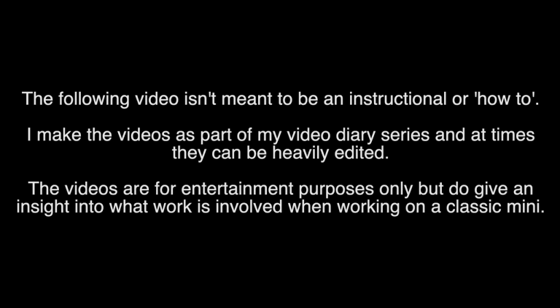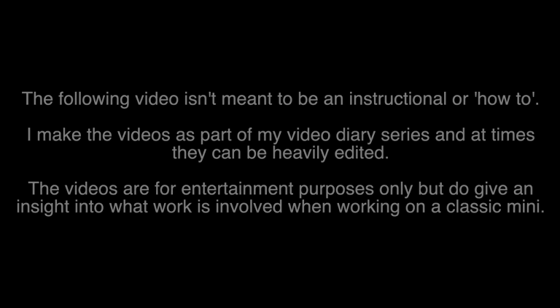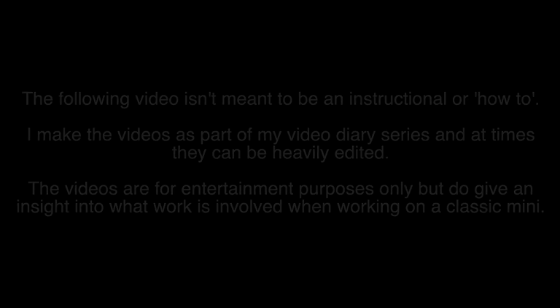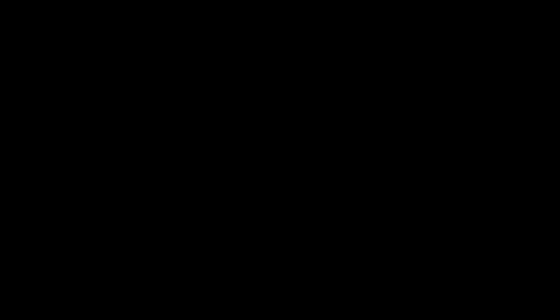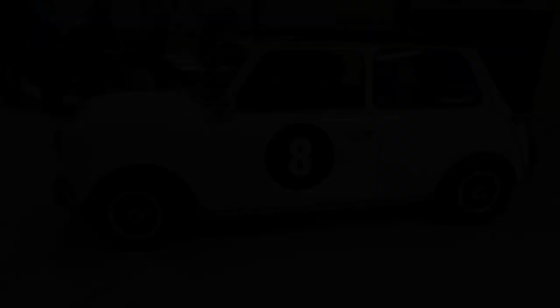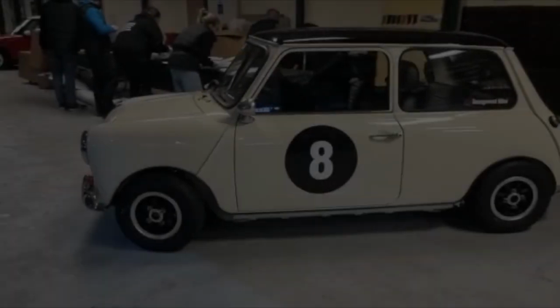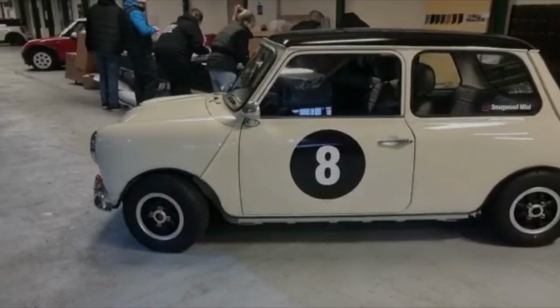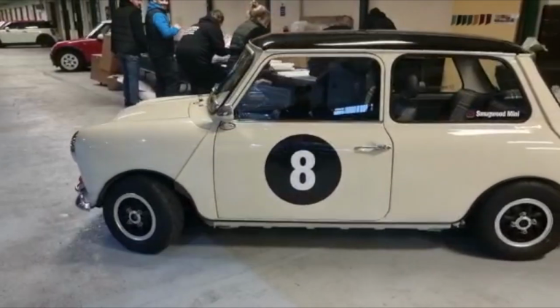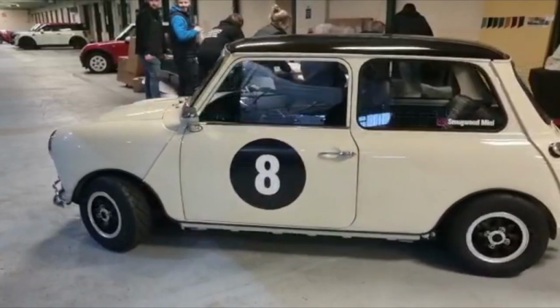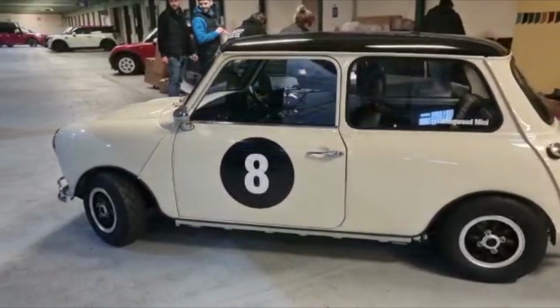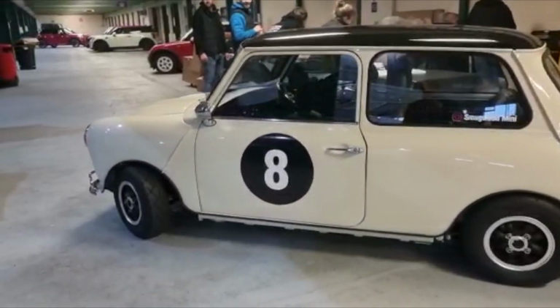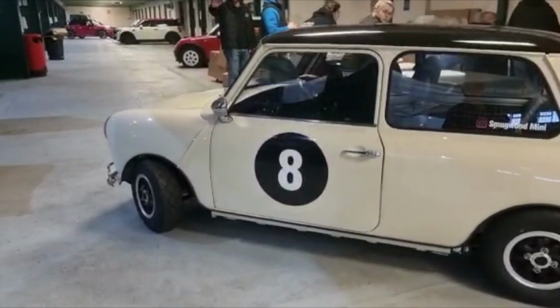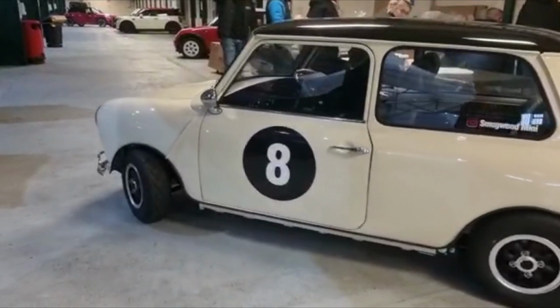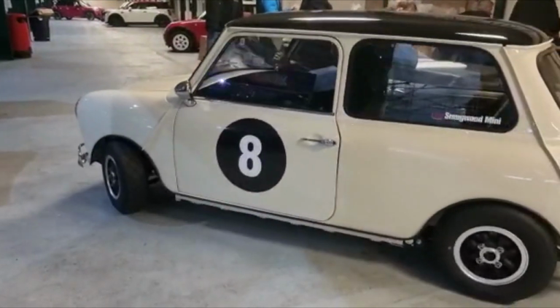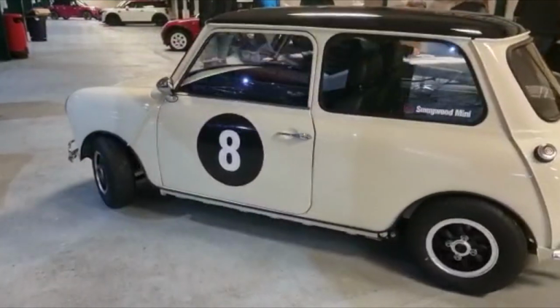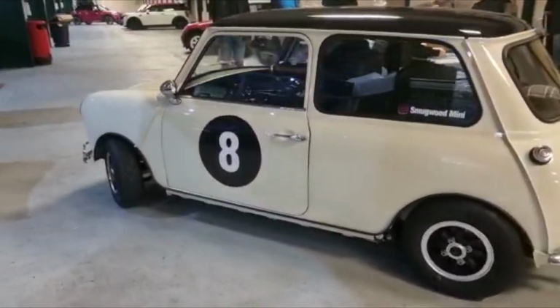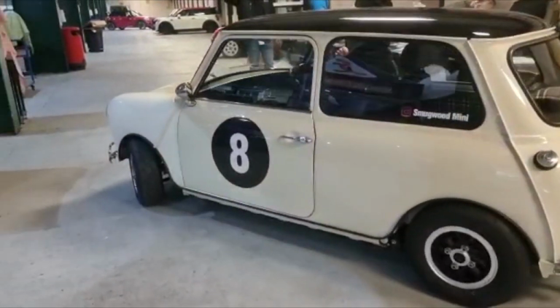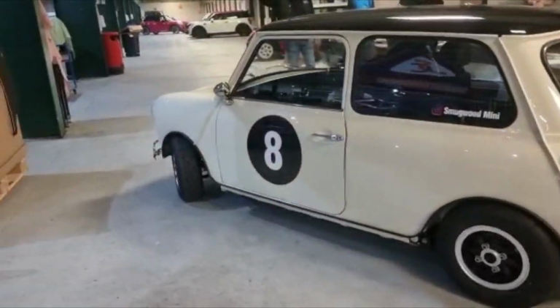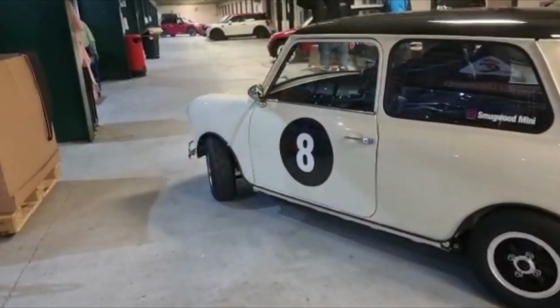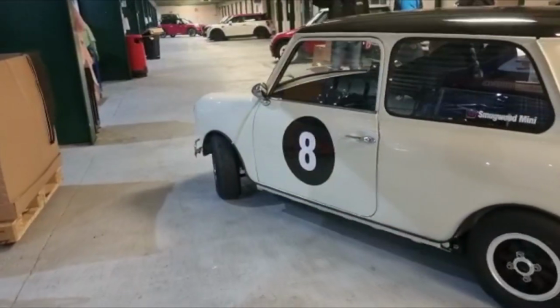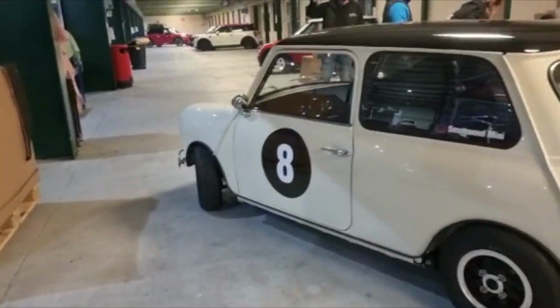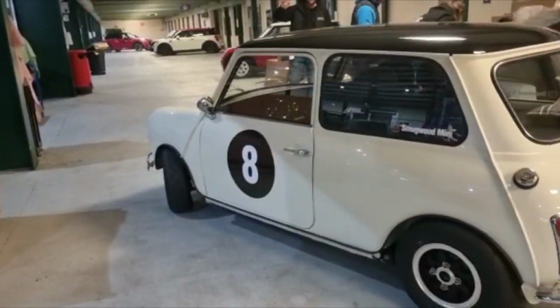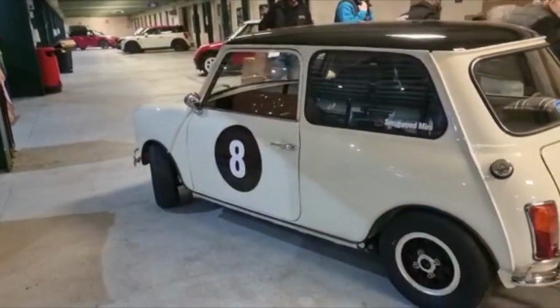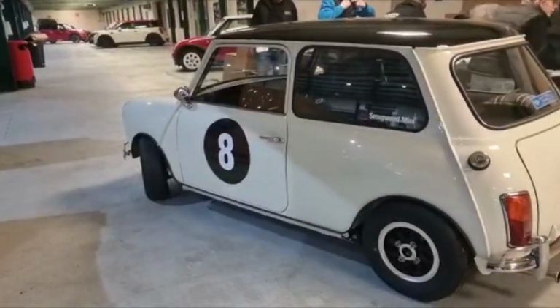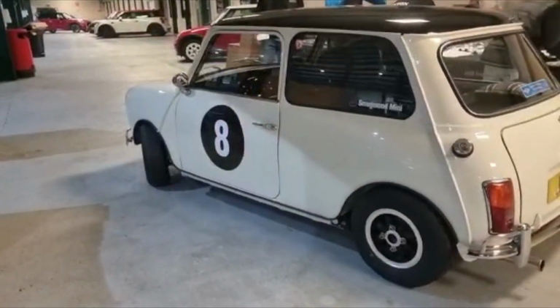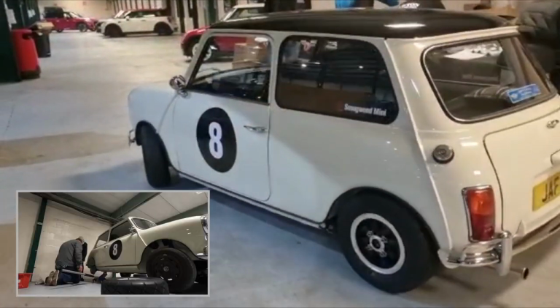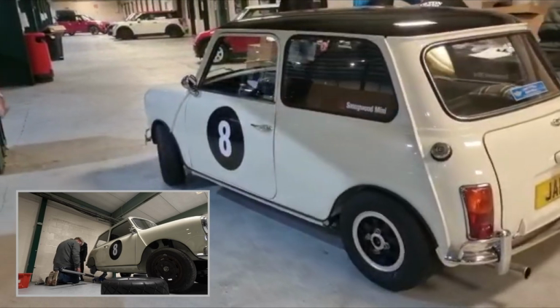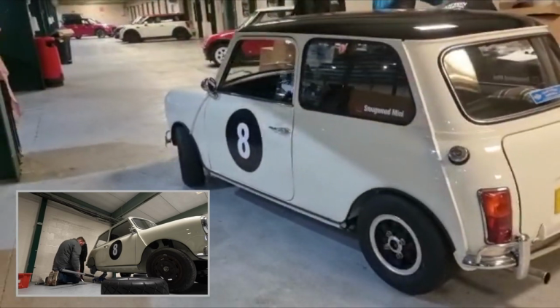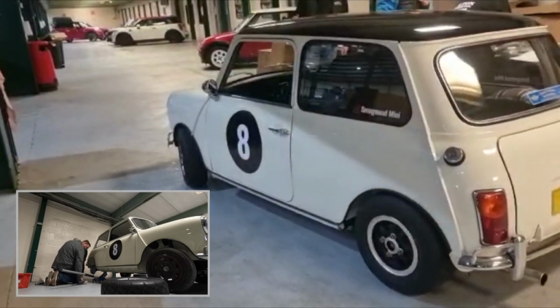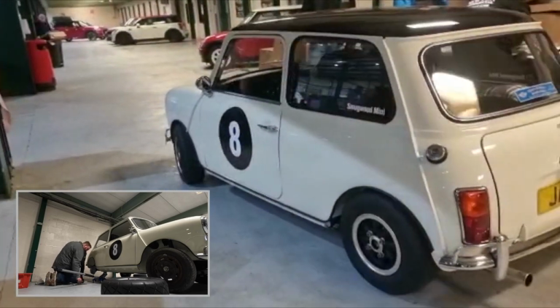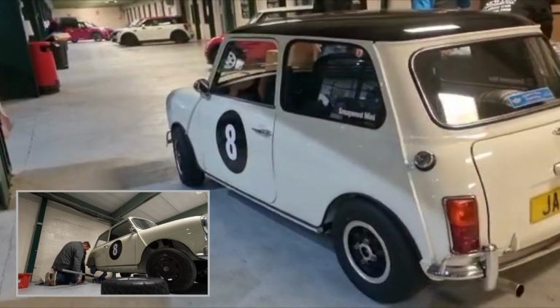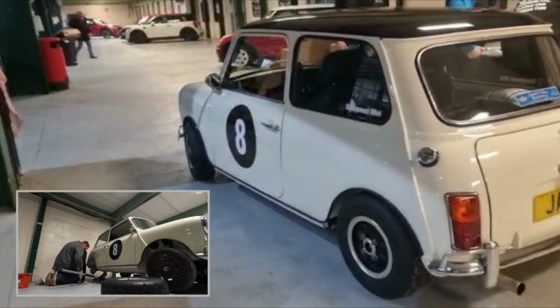Welcome back to episode 47. In the previous episode, the car was at Bingley Hall for the 2023 MiniFair. The suspension fitted was brand new, and whilst at the show we had to lower it completely just so that it looked alright on the stand.